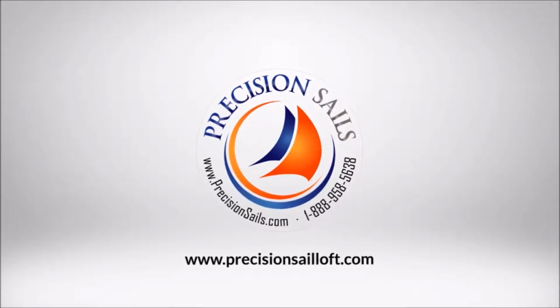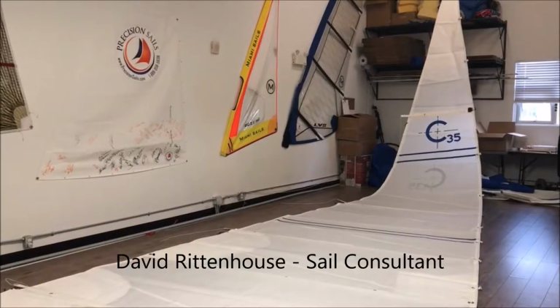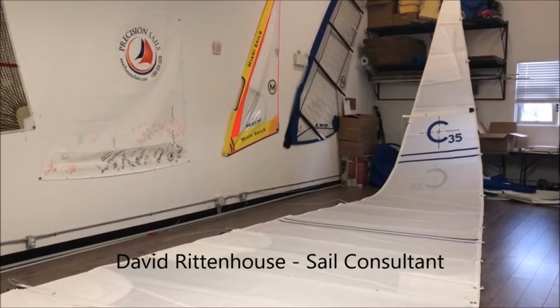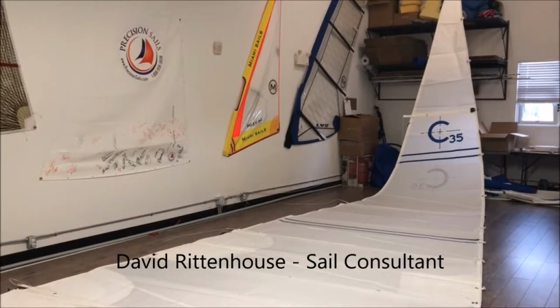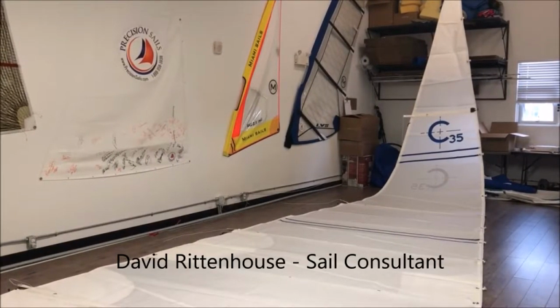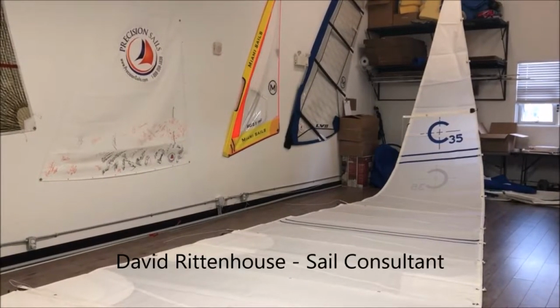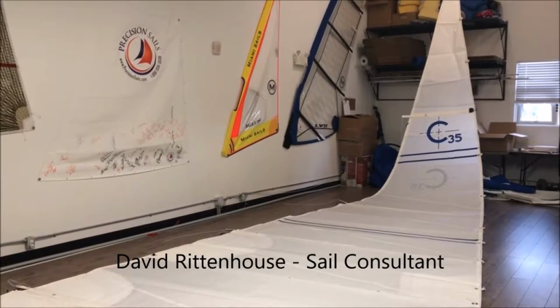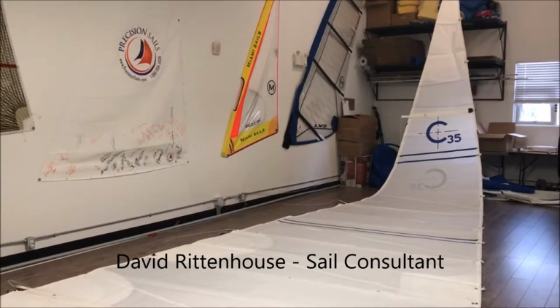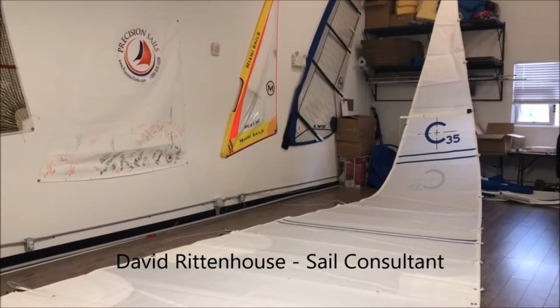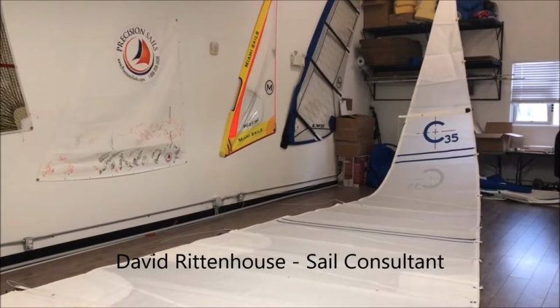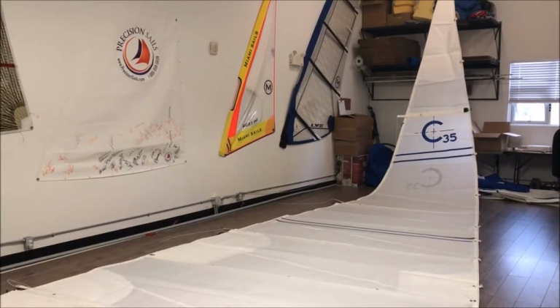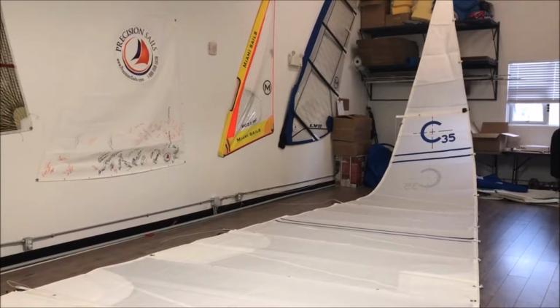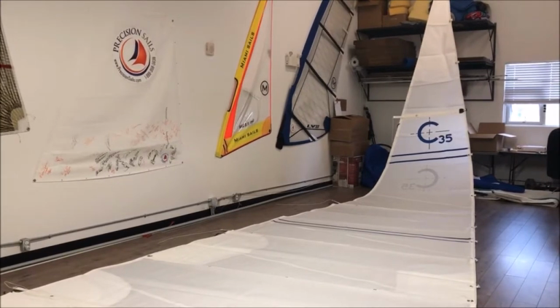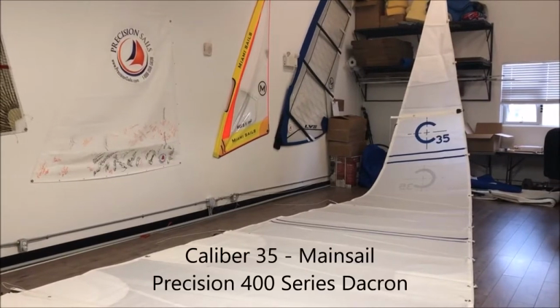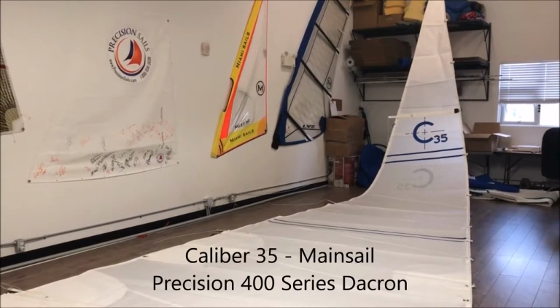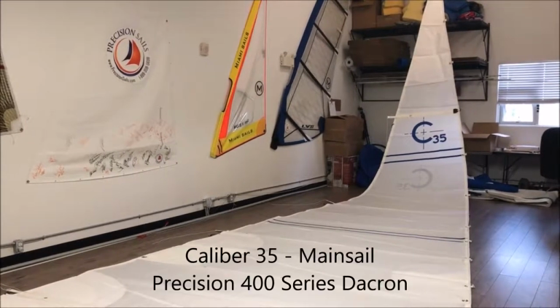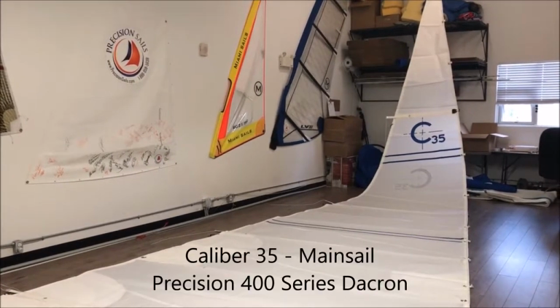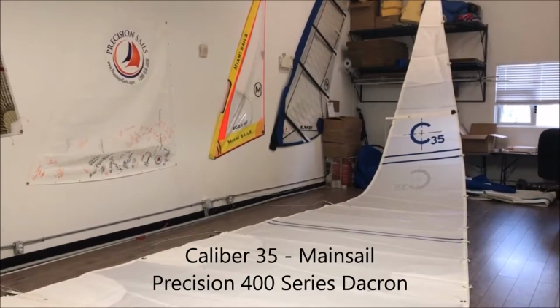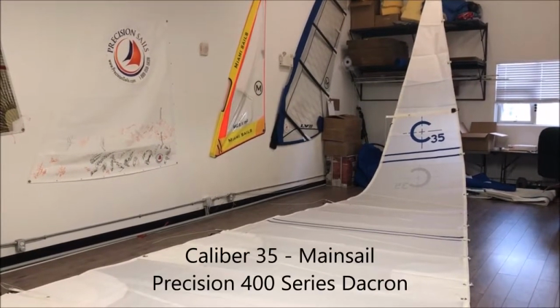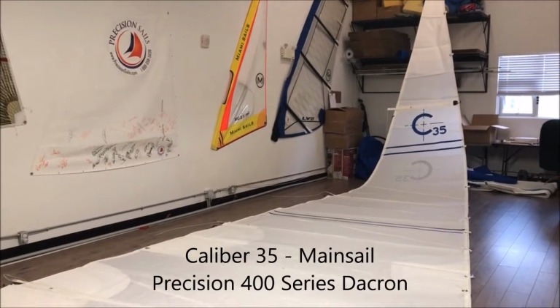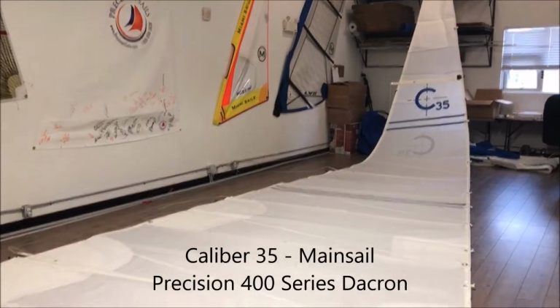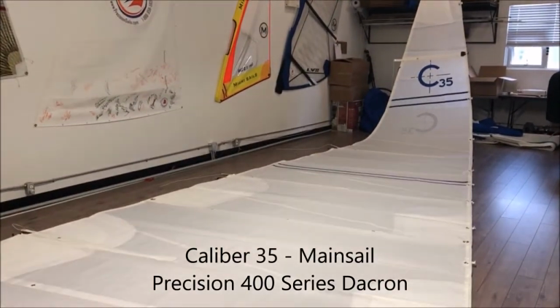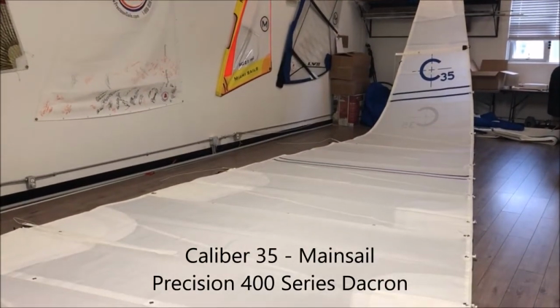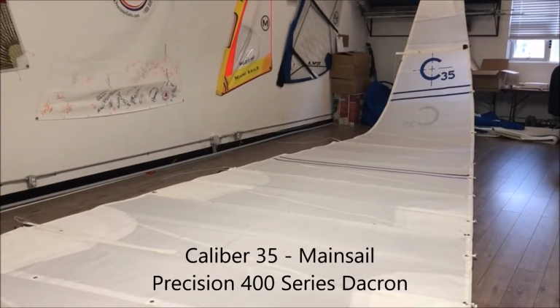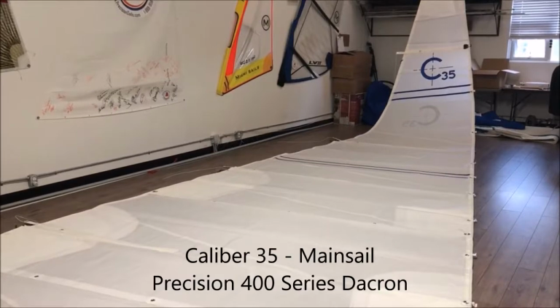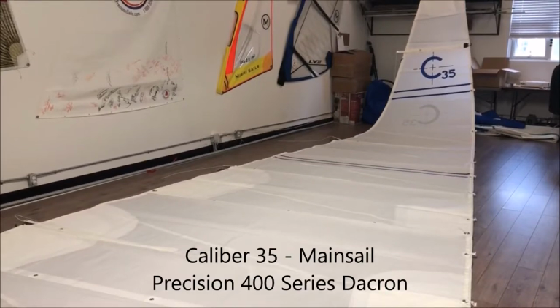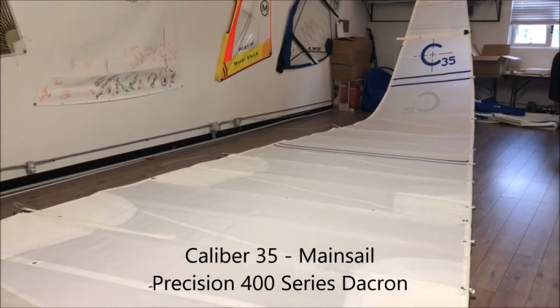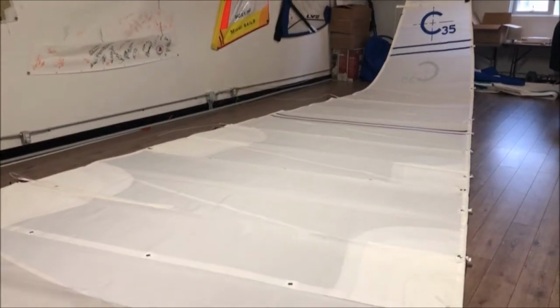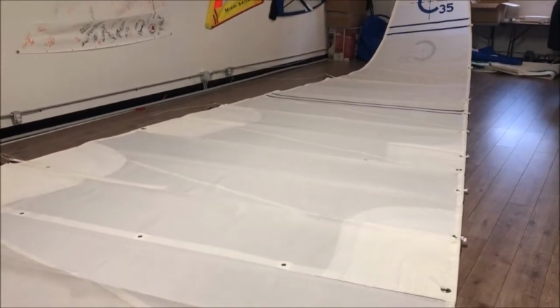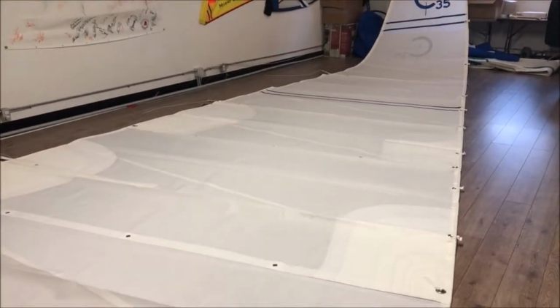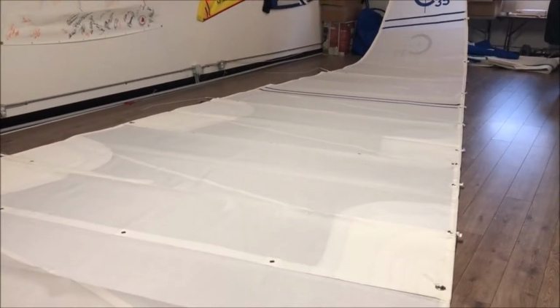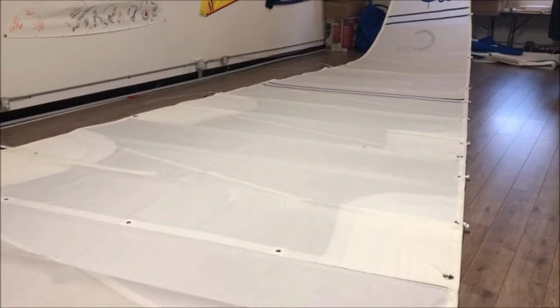Hi everyone, David here with Precision Sails. Today we're doing a walk-around of a Caliber 35 mainsail, and this is made with the Precision 400 Series Advanced Dacron. Let's start with this beautiful sail.